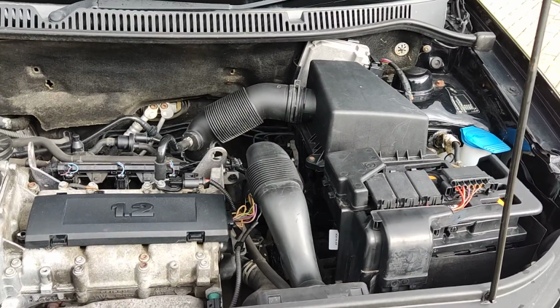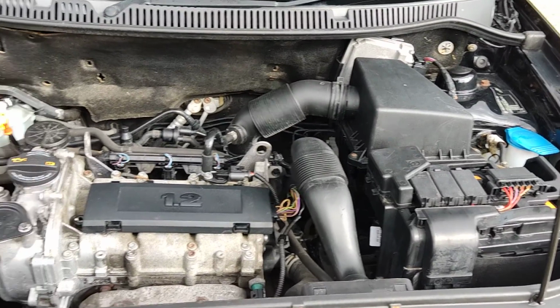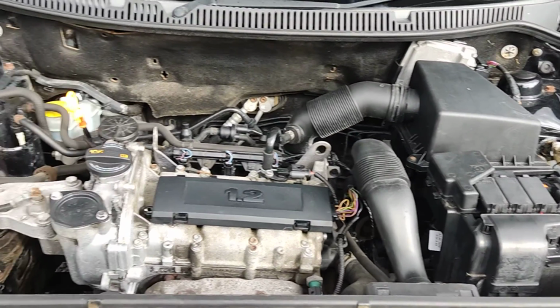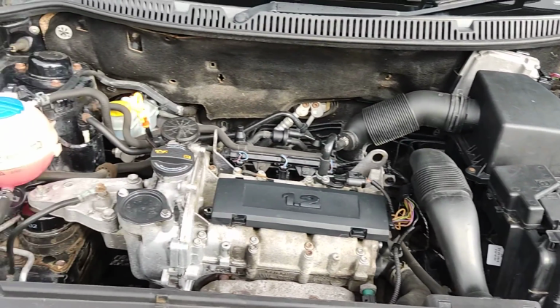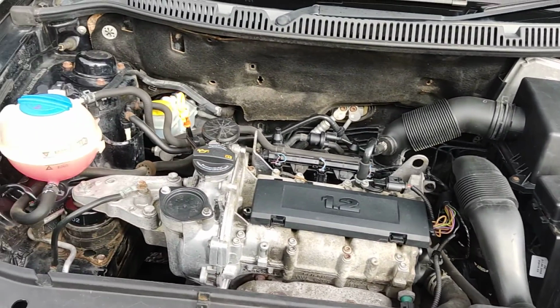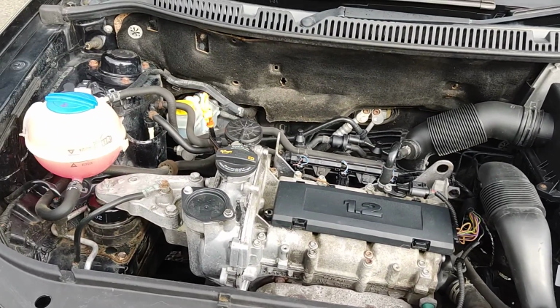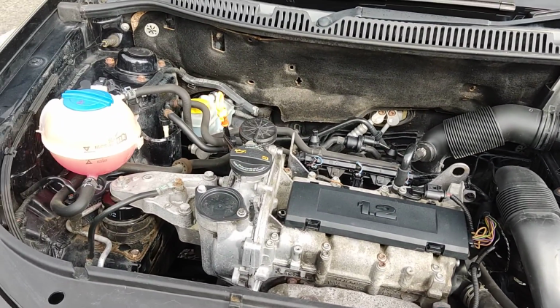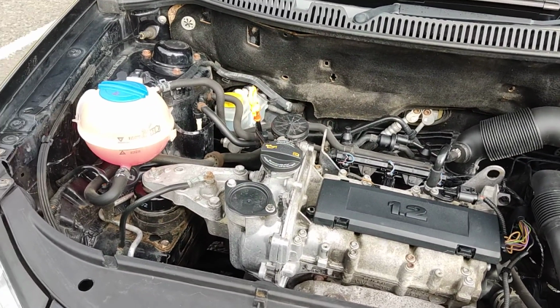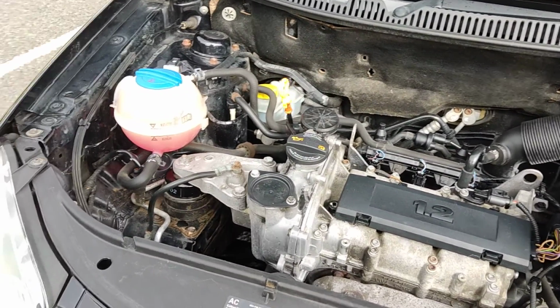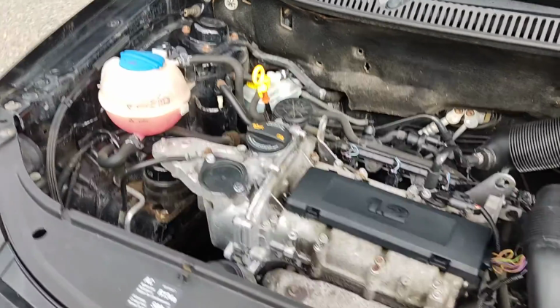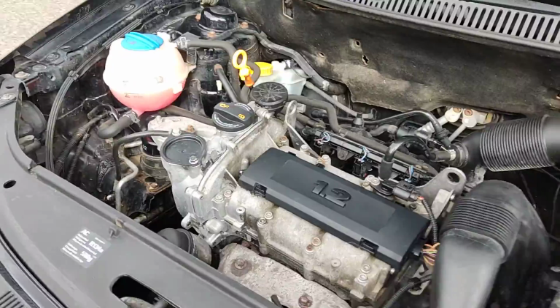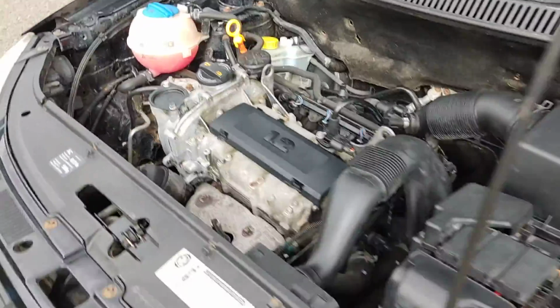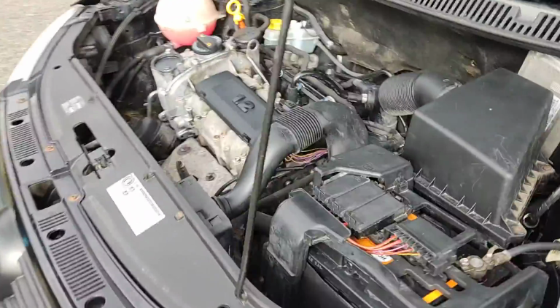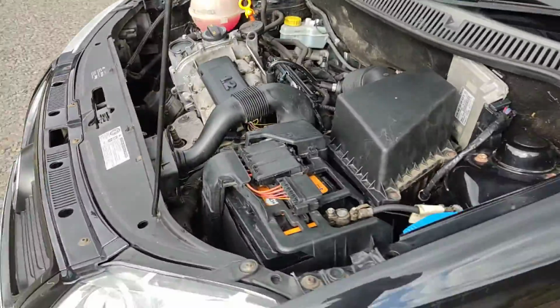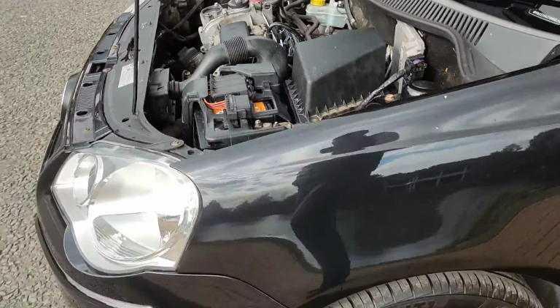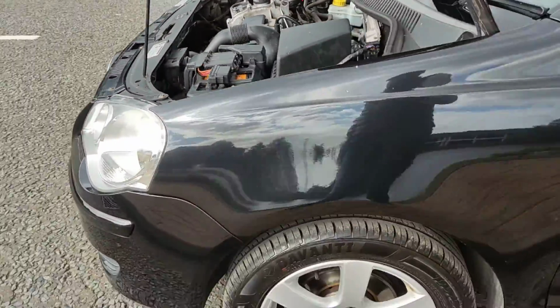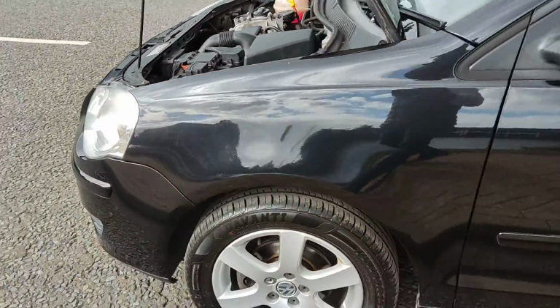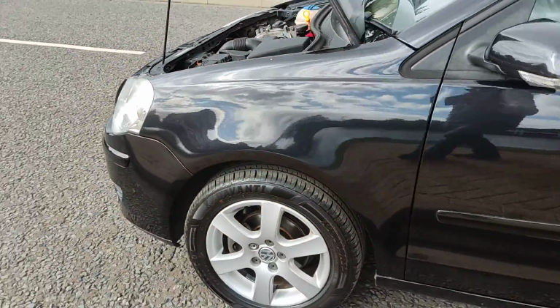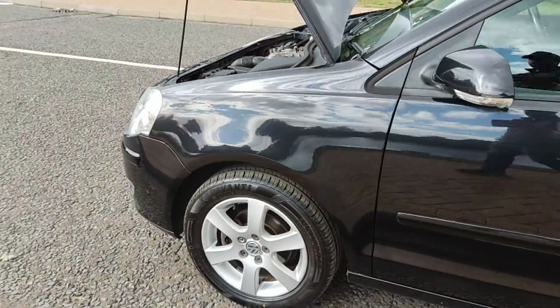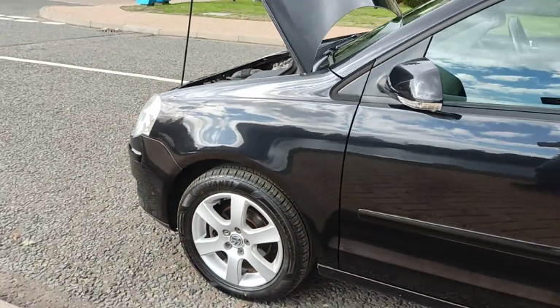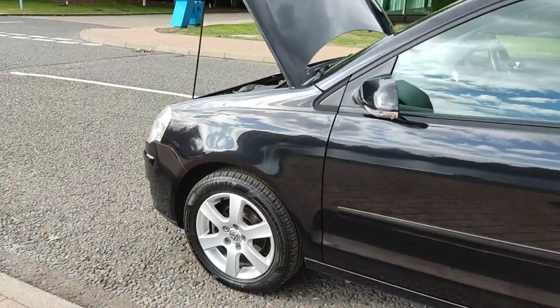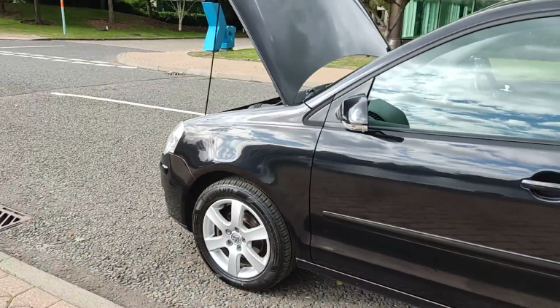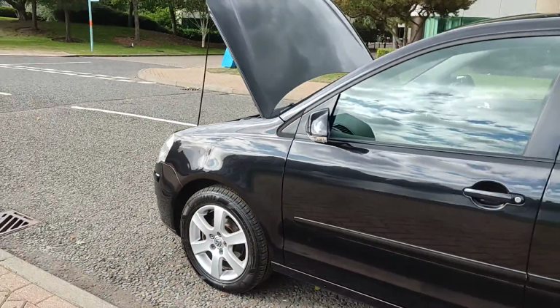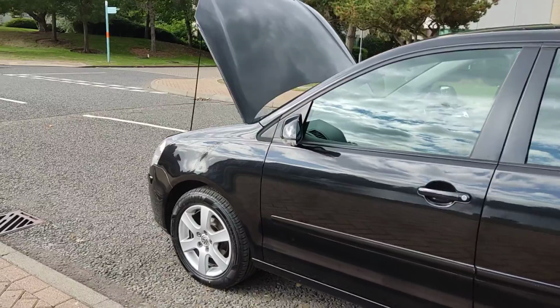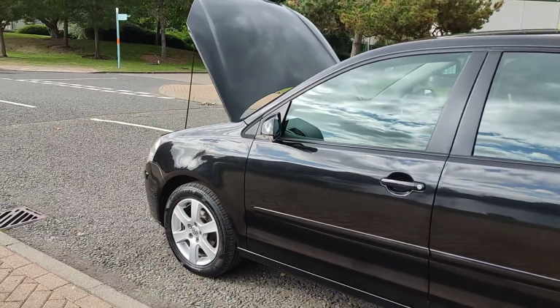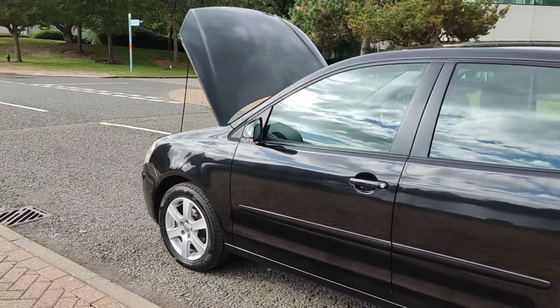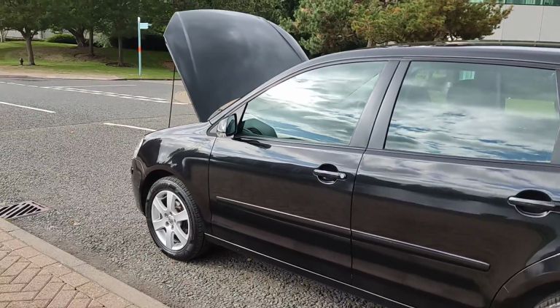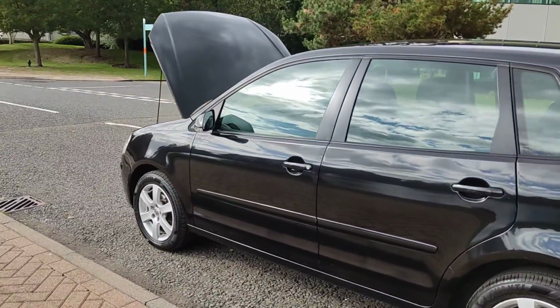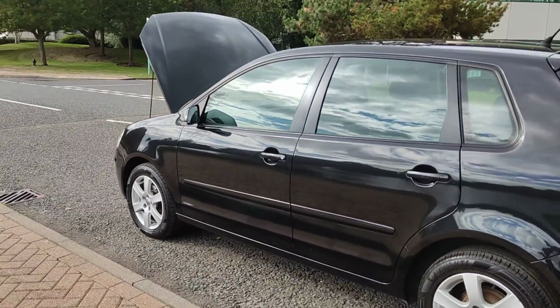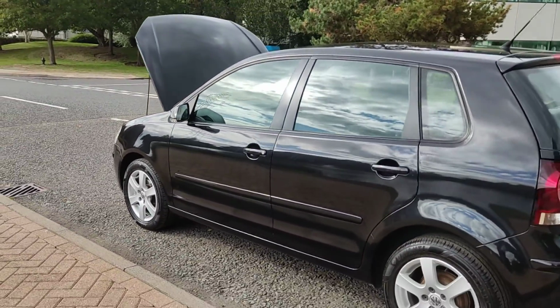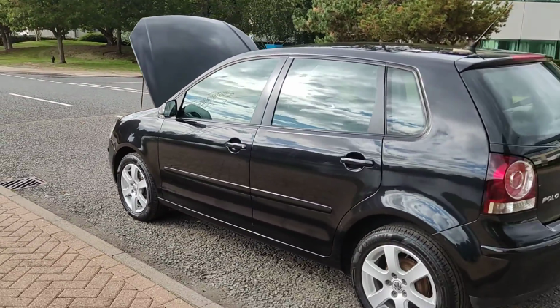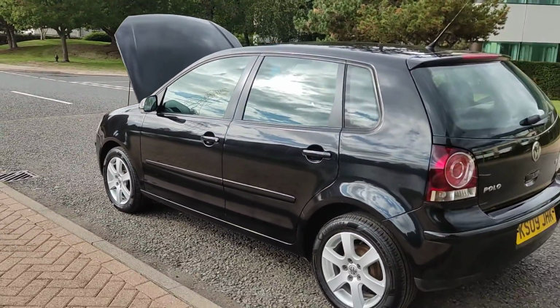Recently serviced, engine sounds very nice and smooth. Nice and clean 15-inch alloy wheels with excellent tyre condition.